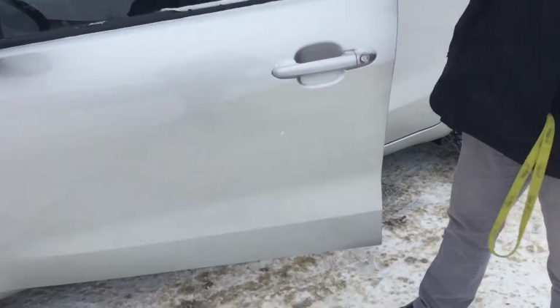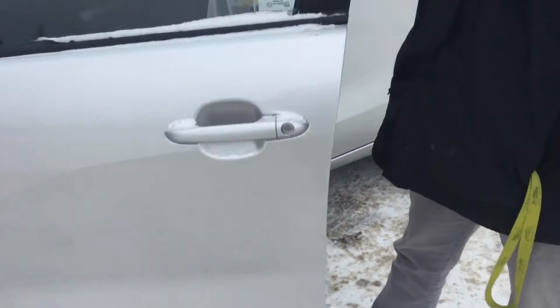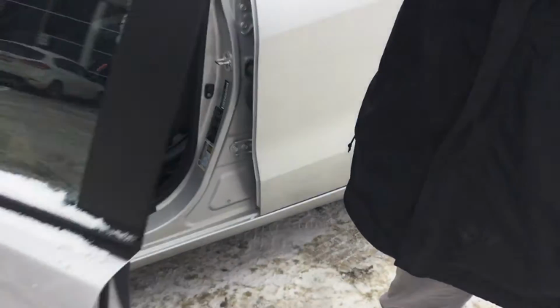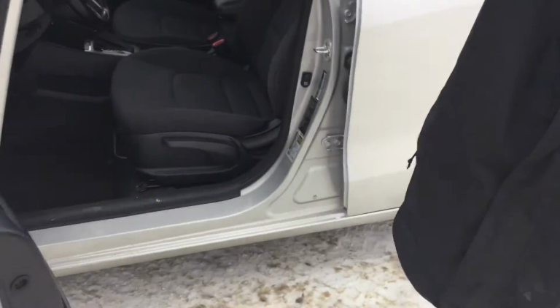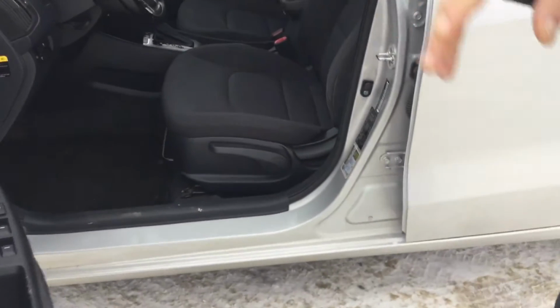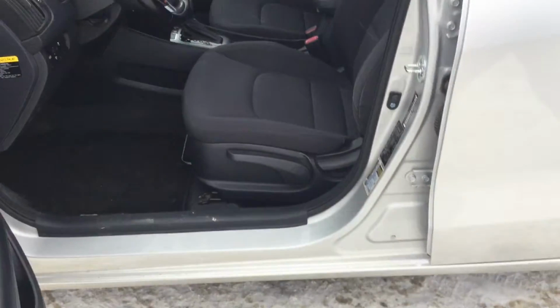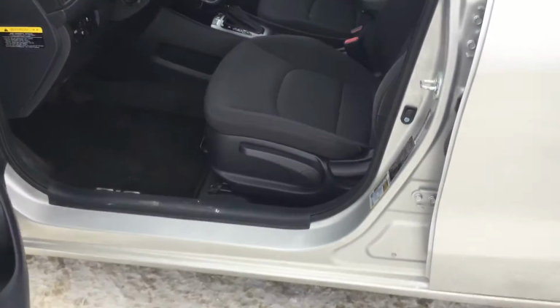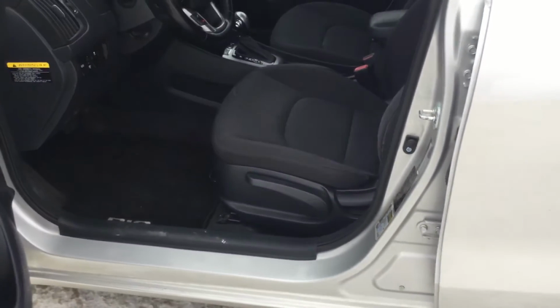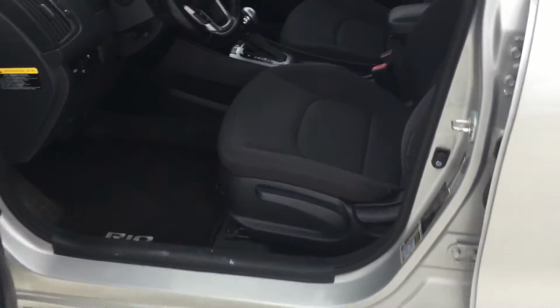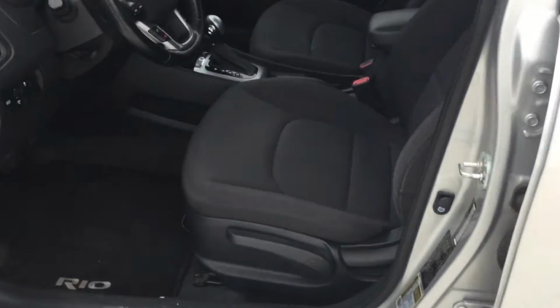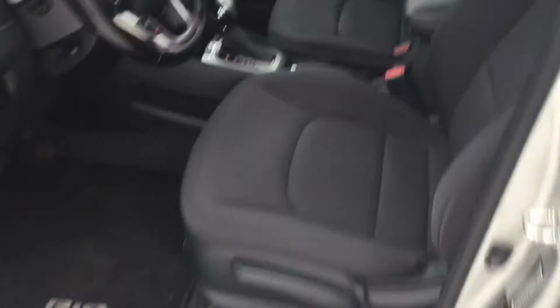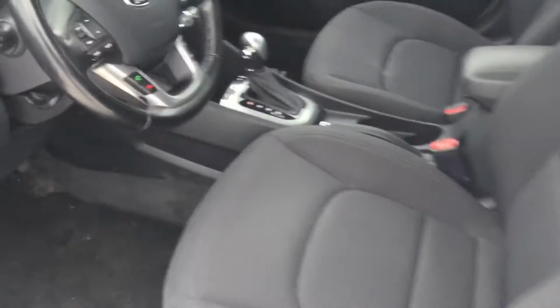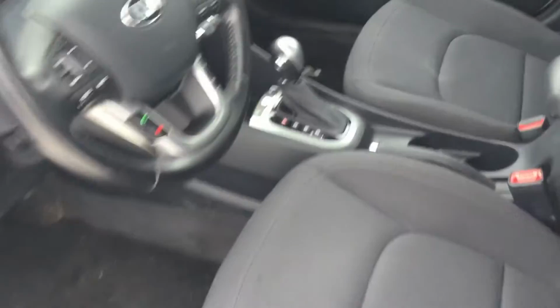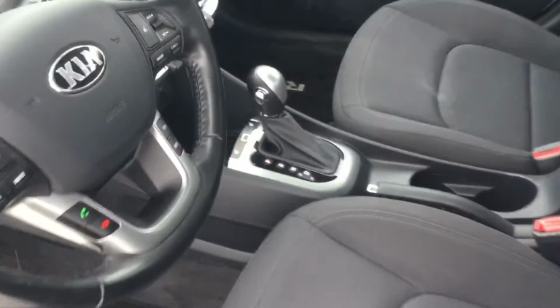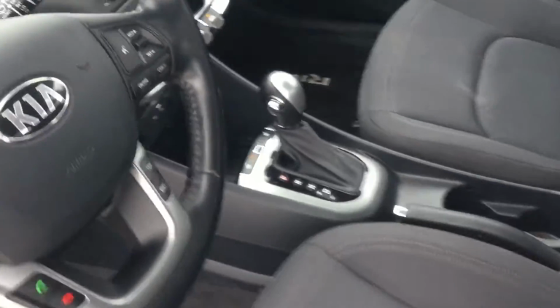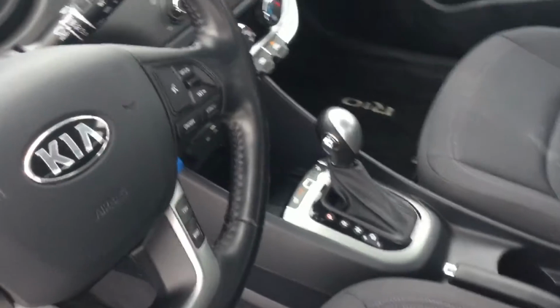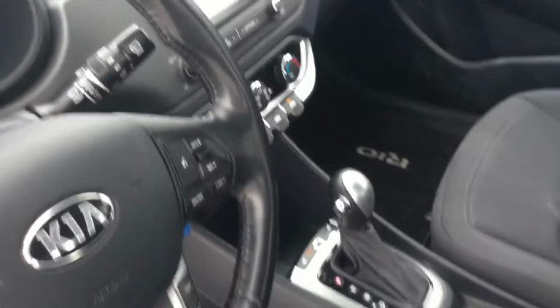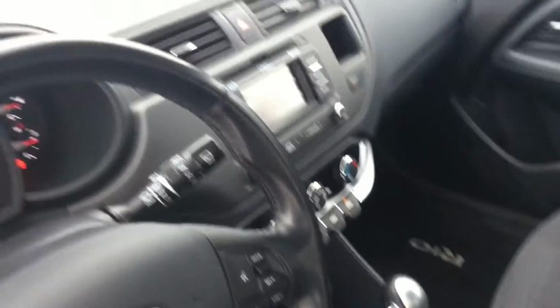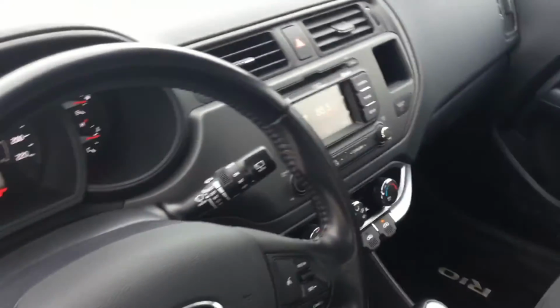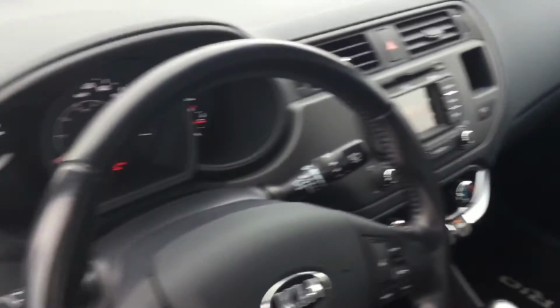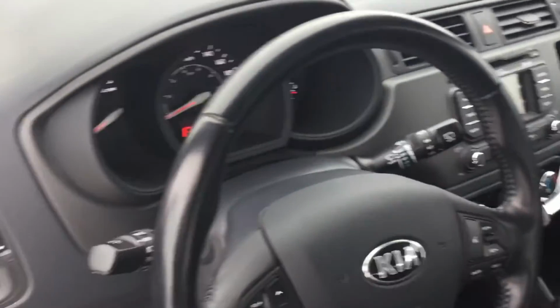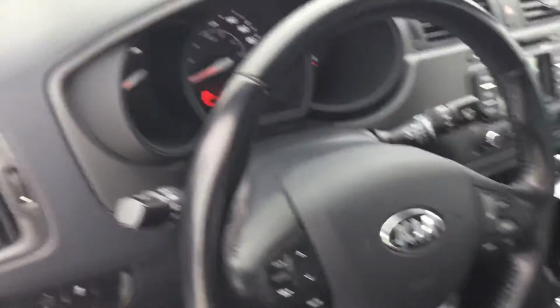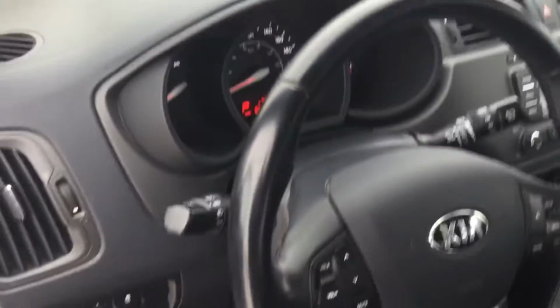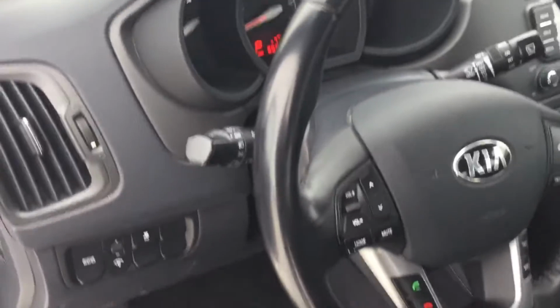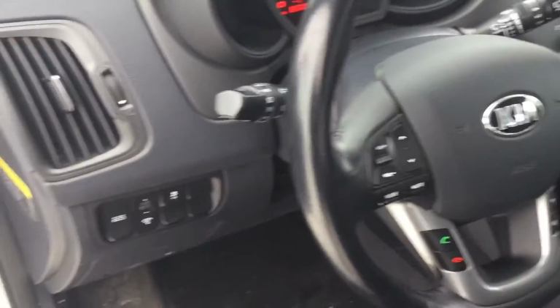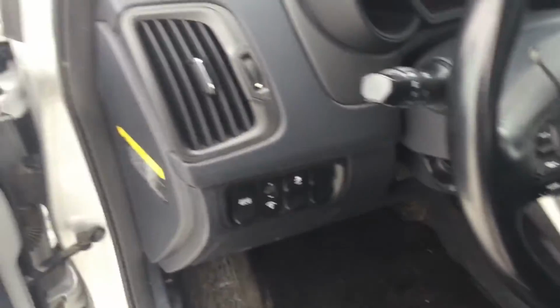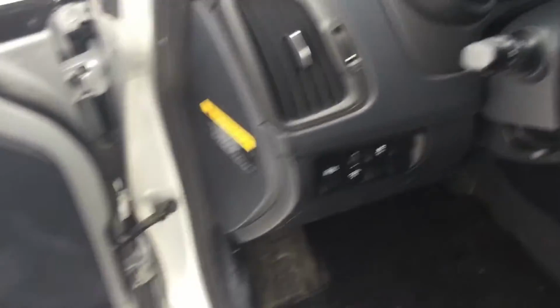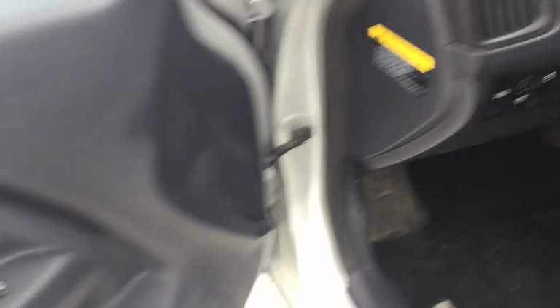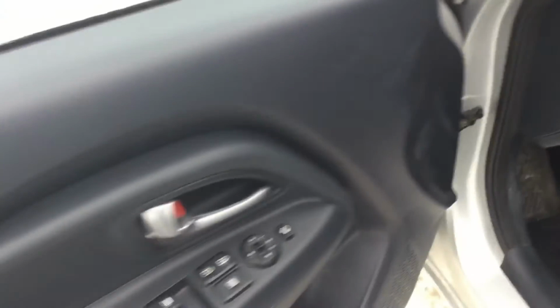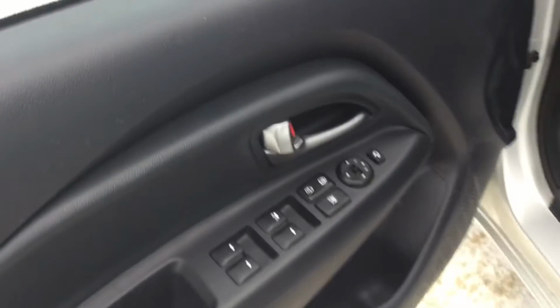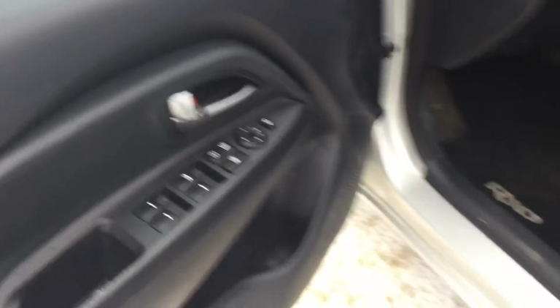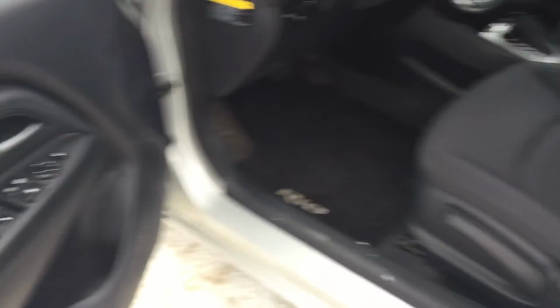Just take a look at the inside — this thing is in absolutely amazing condition. You have your heated seats with two levels to choose from, your active eco mode, and a nice little touchscreen display in the center with Bluetooth.